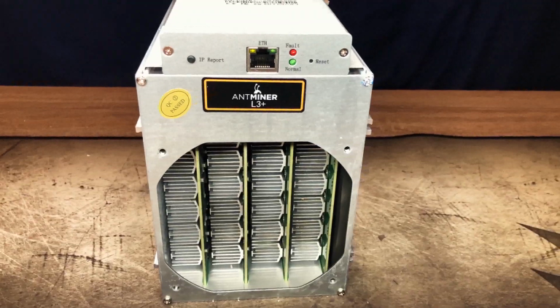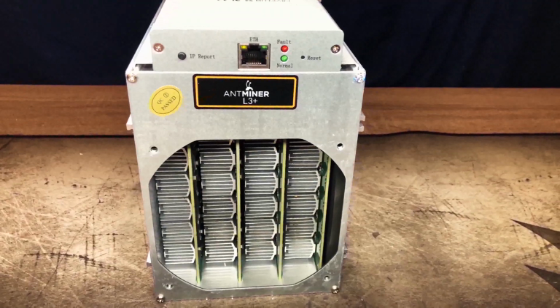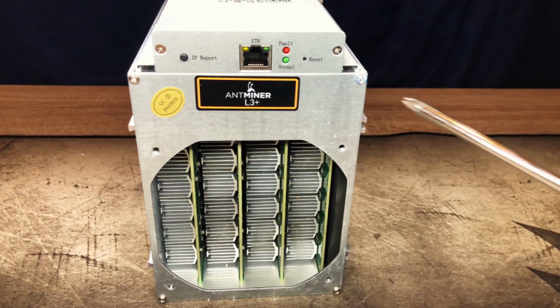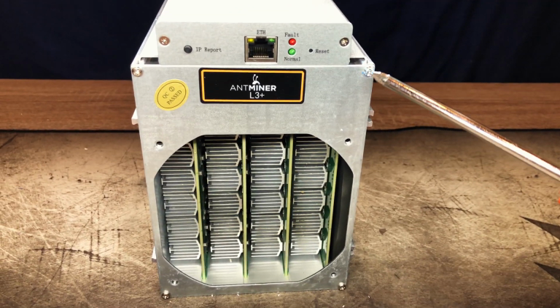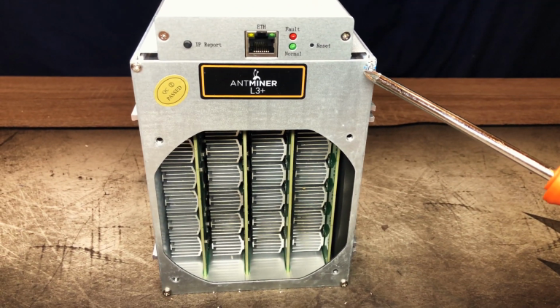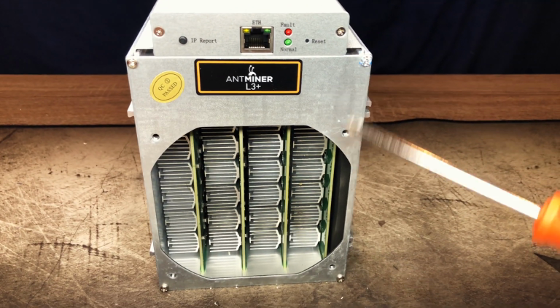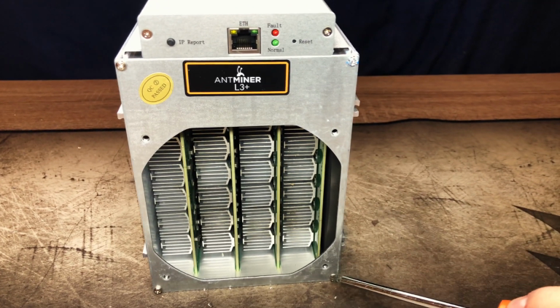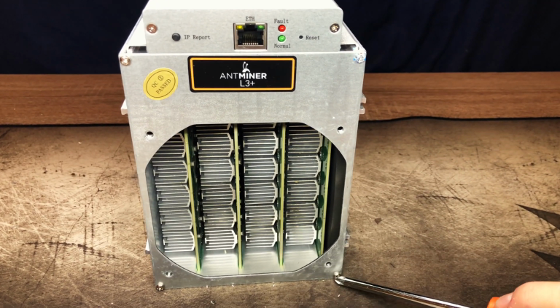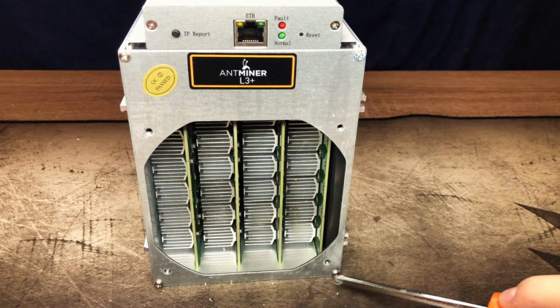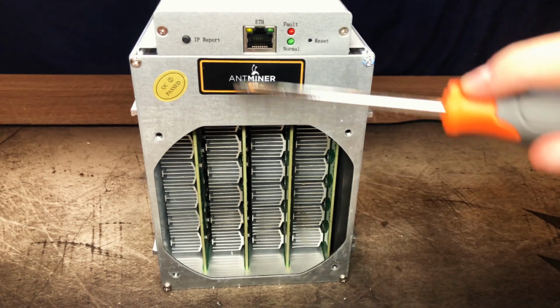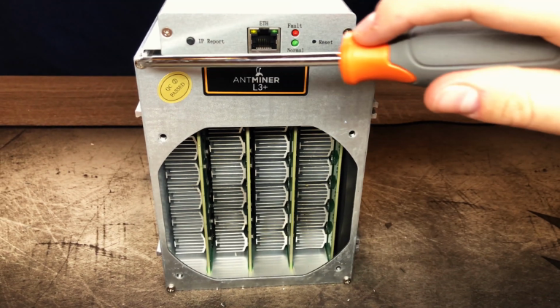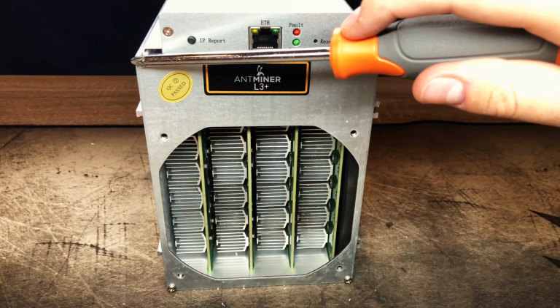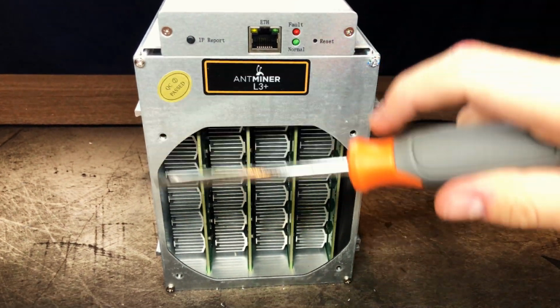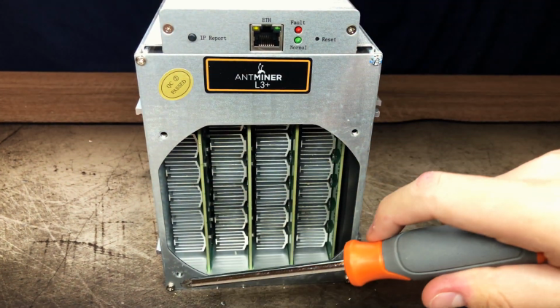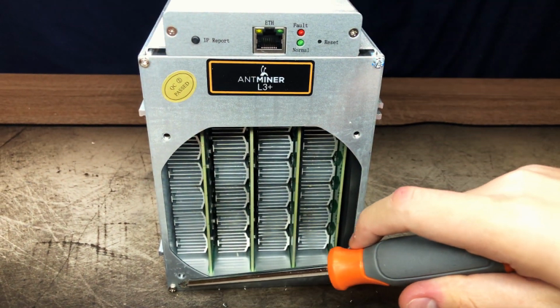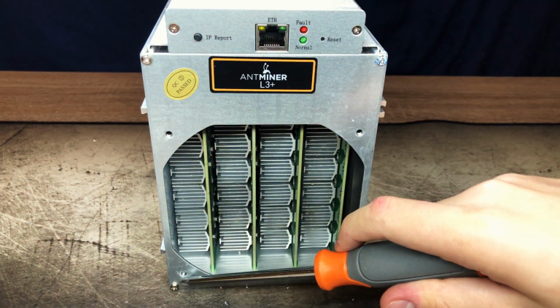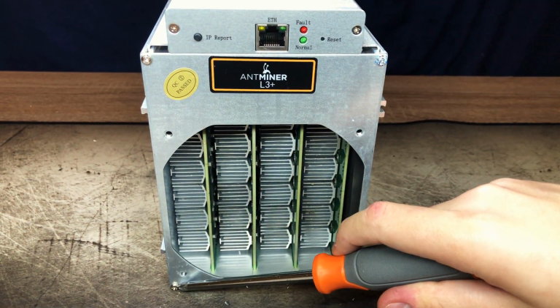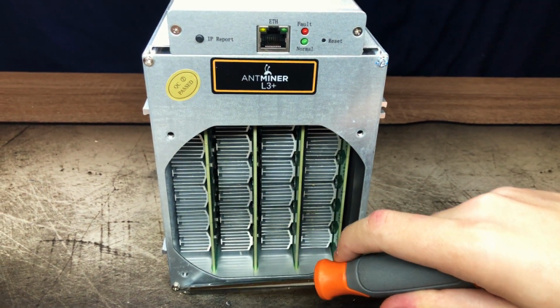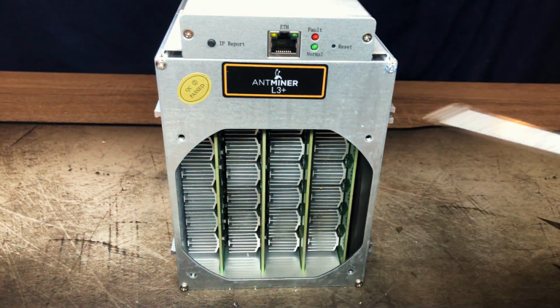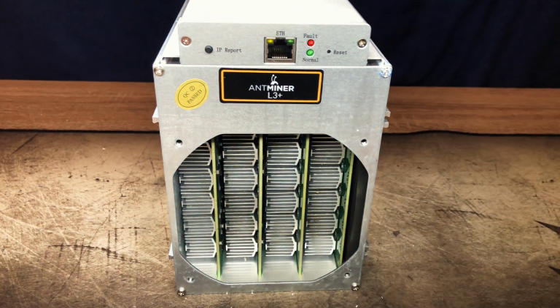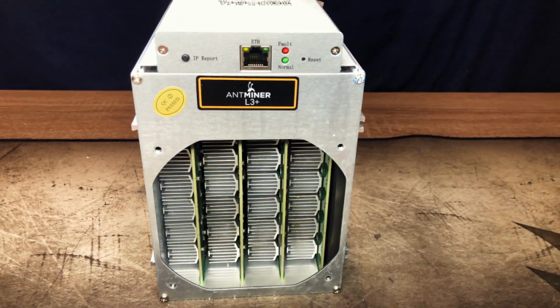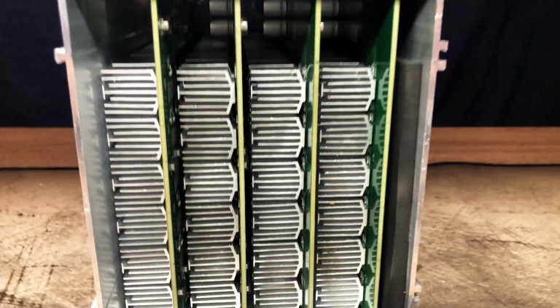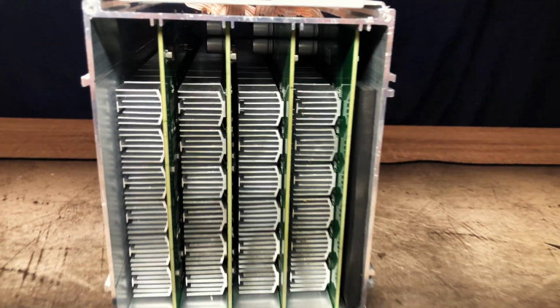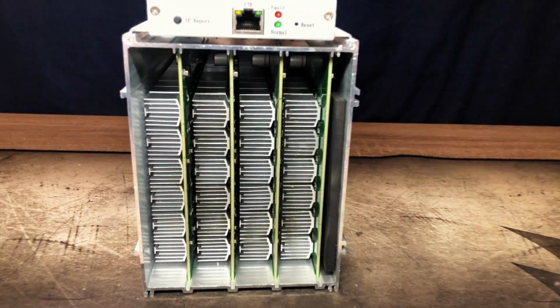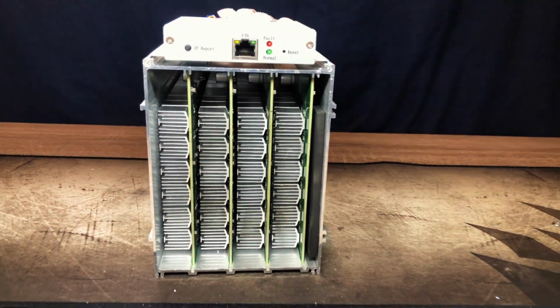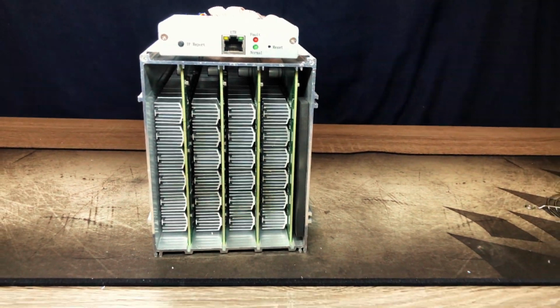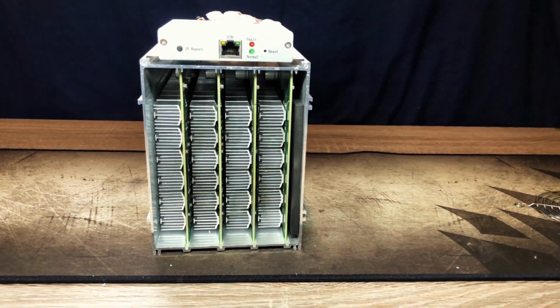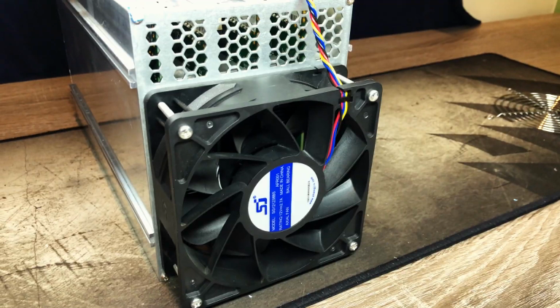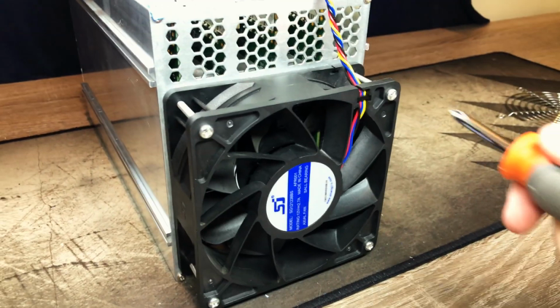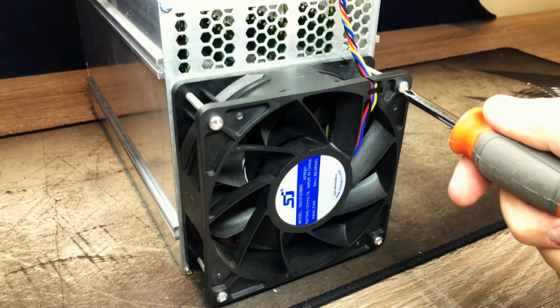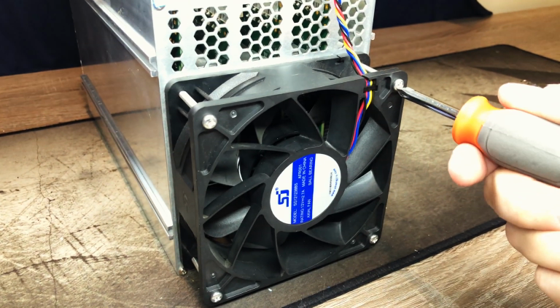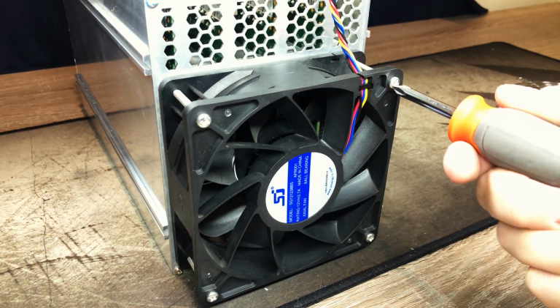Now I will be taking off this bracket that's held in place by four screws on each corner of the chassis. With that off, we can get a good look inside and see enough heat sinks to cool down the sun. Maybe that was an exaggeration, but seriously, this thing is basically all heat sink.